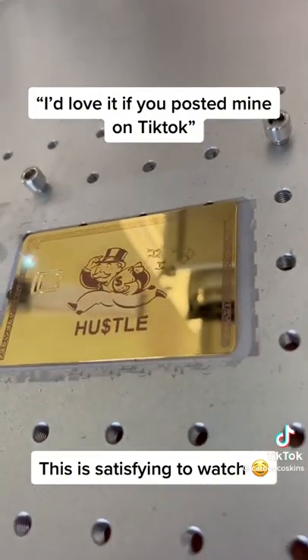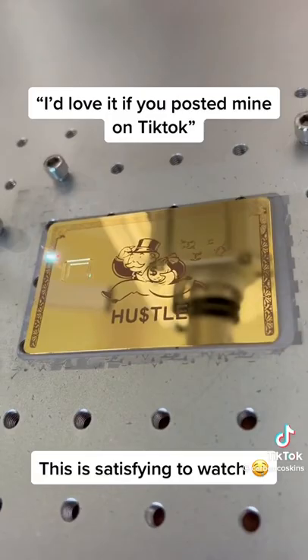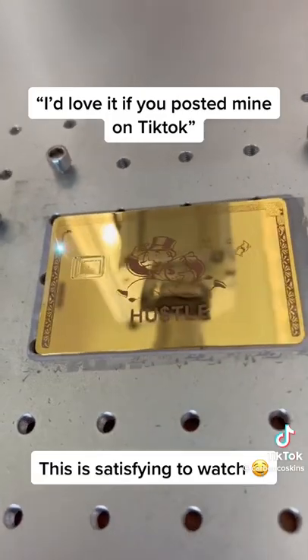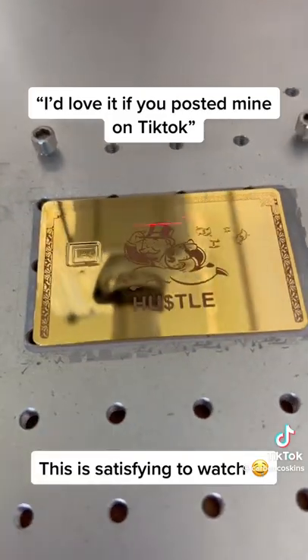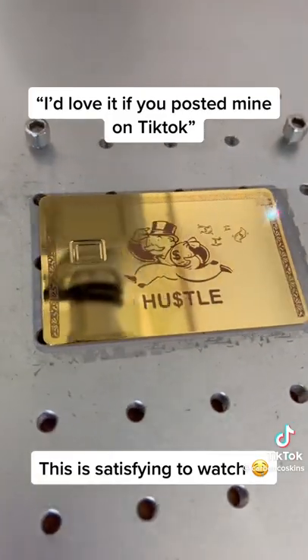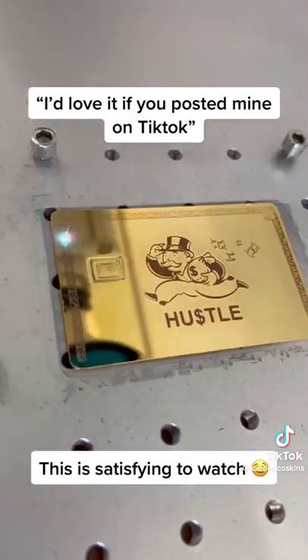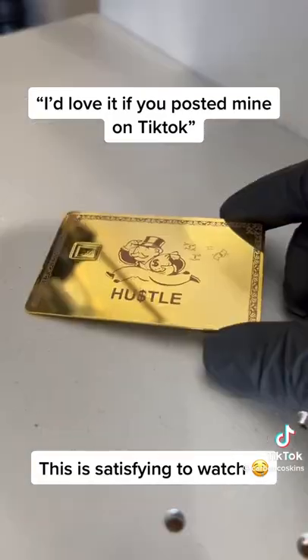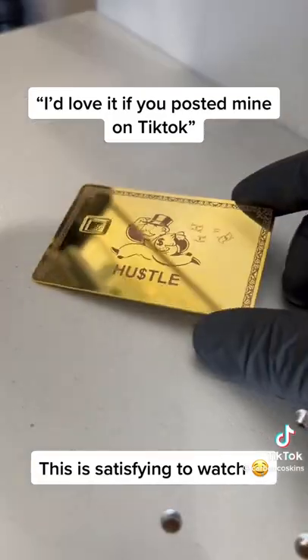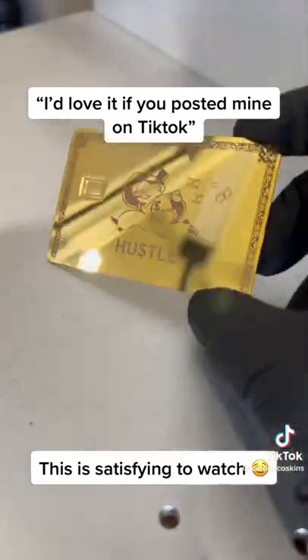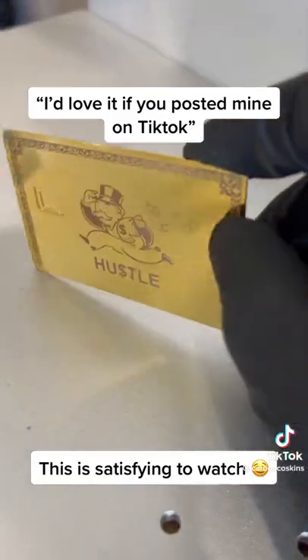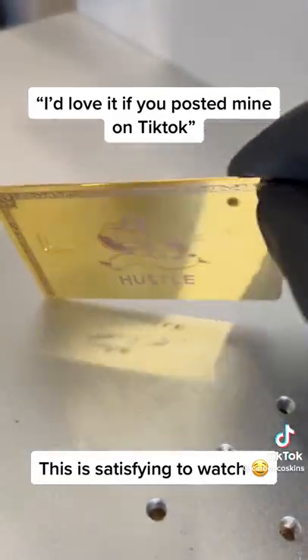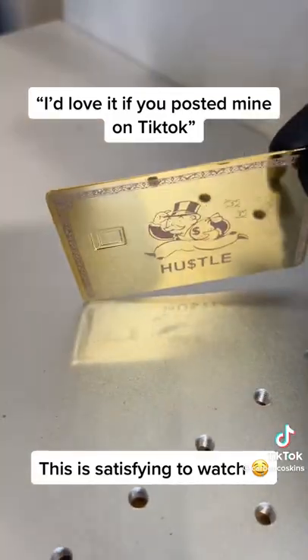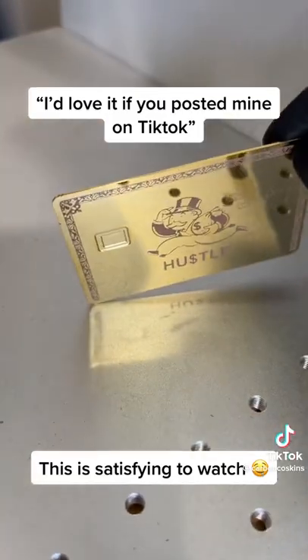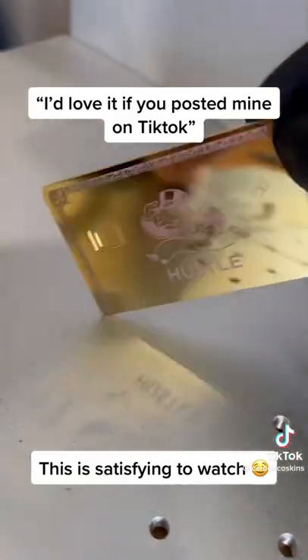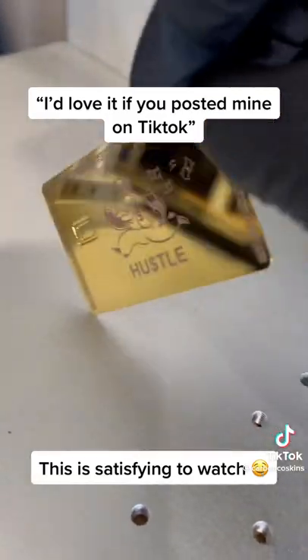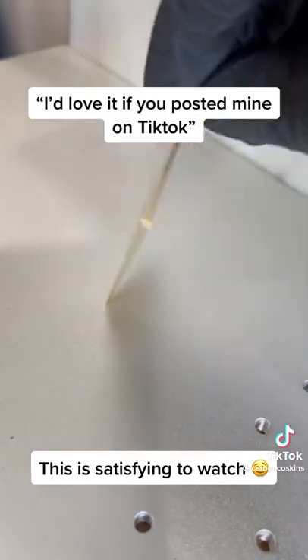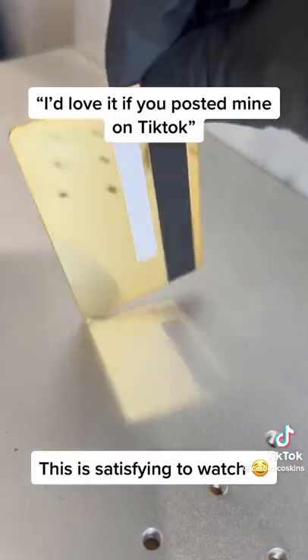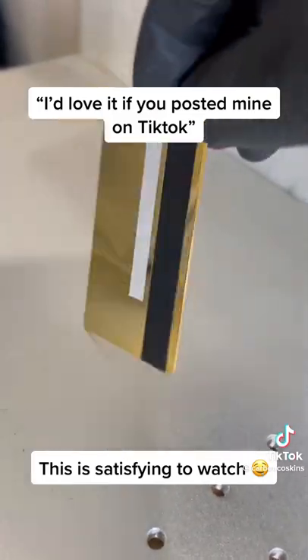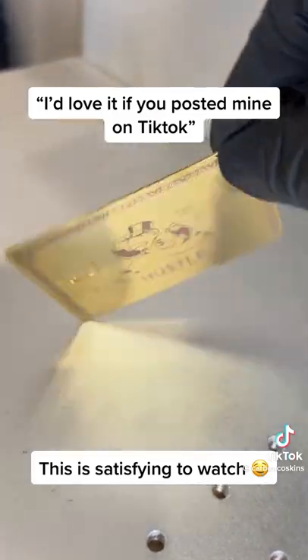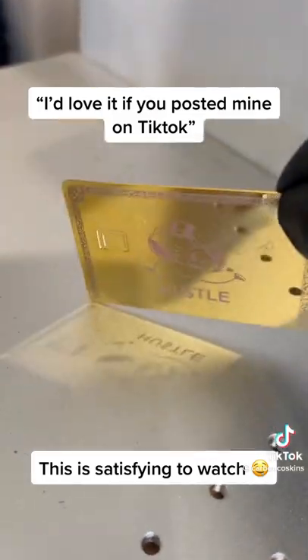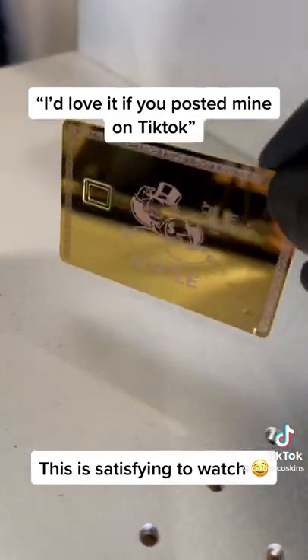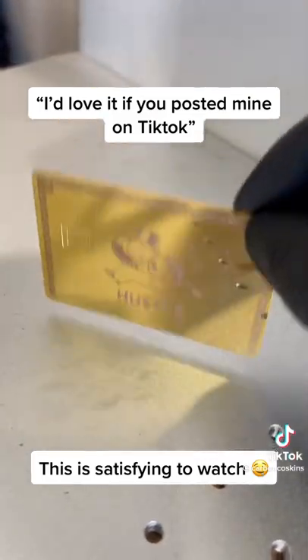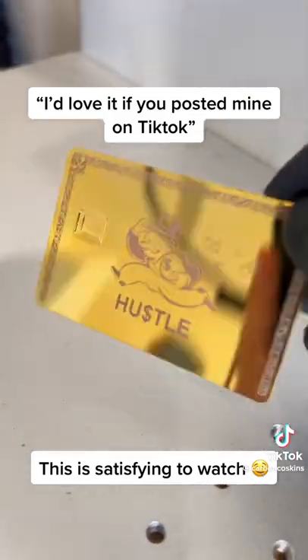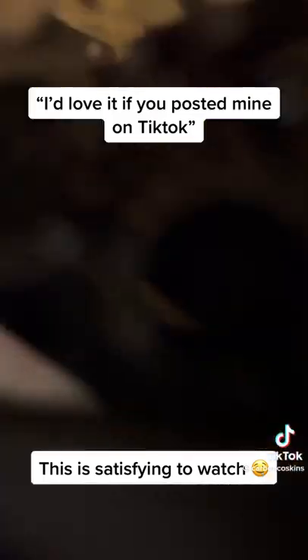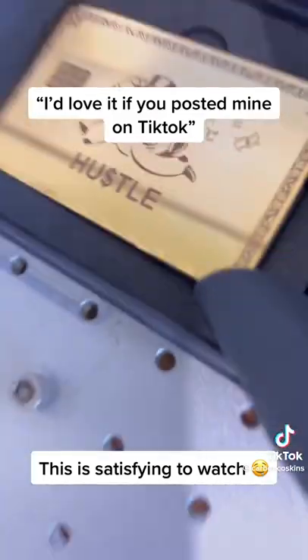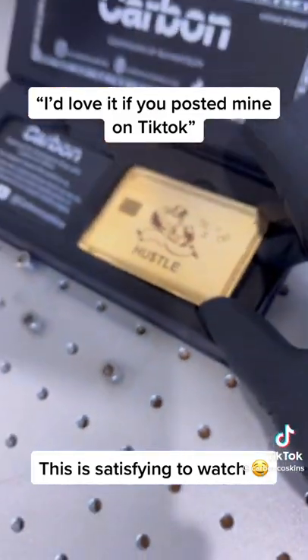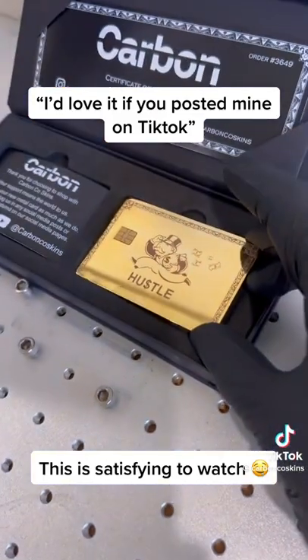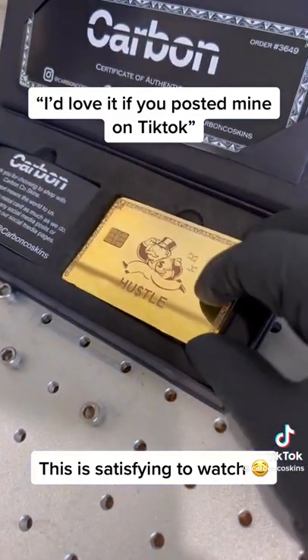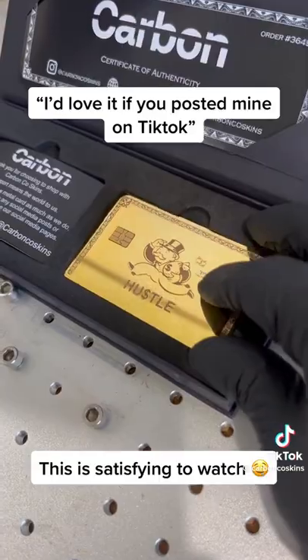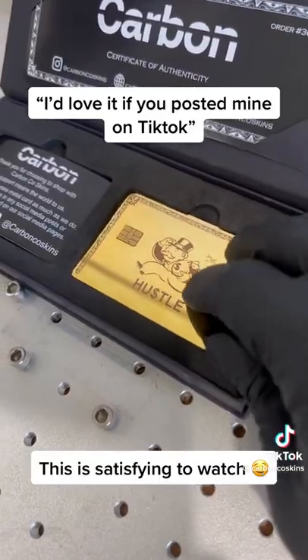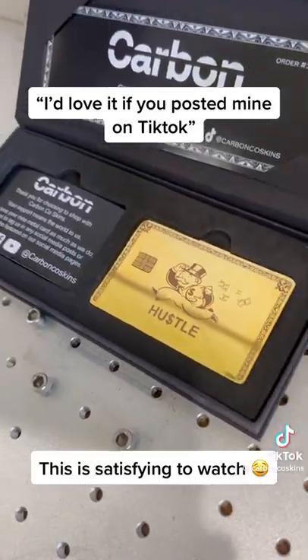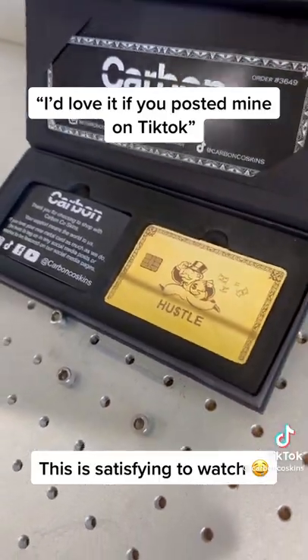Using our patent-pending process, we transferred the EMV chip and mag strip before packing the new metal card and old plastic card in our luxury gift box and shipping them back to Michael in Texas.